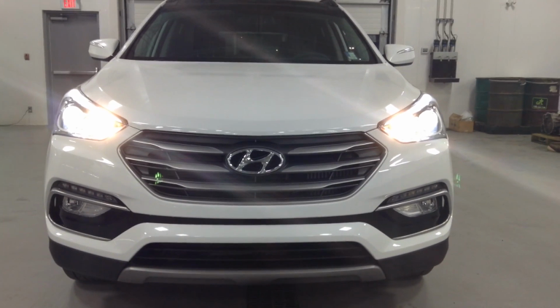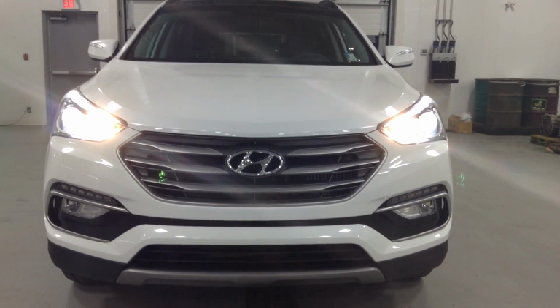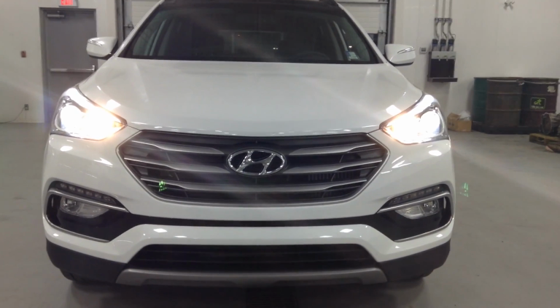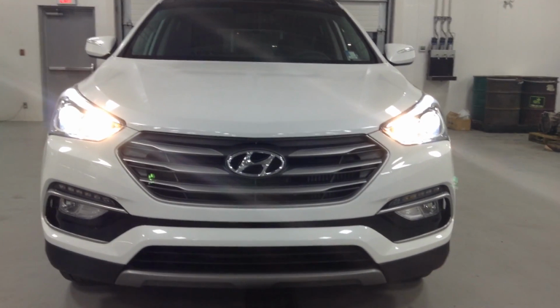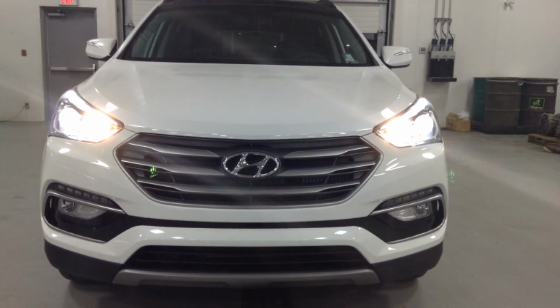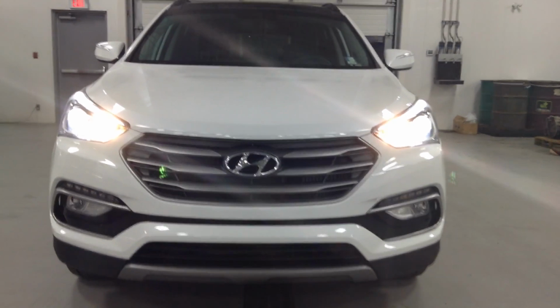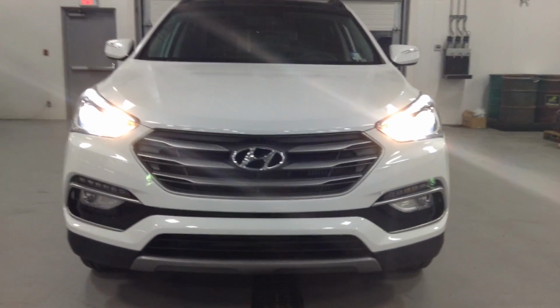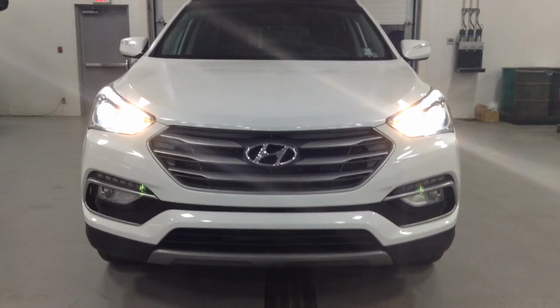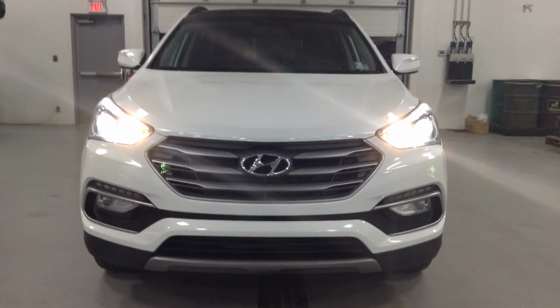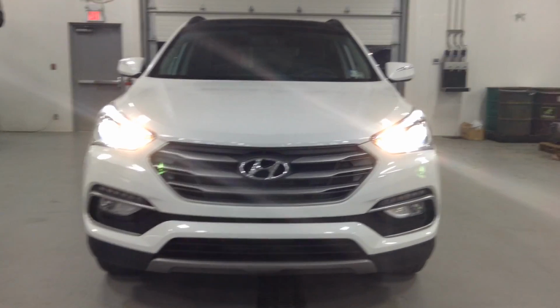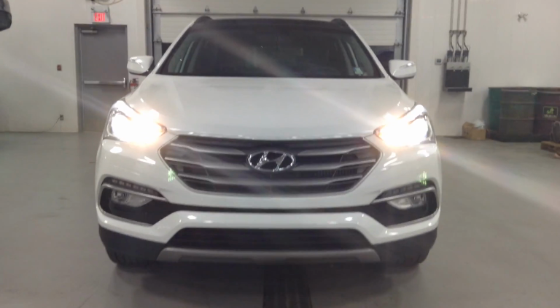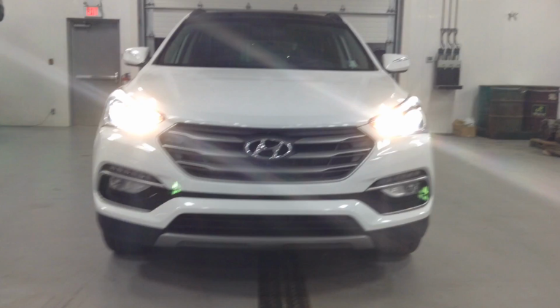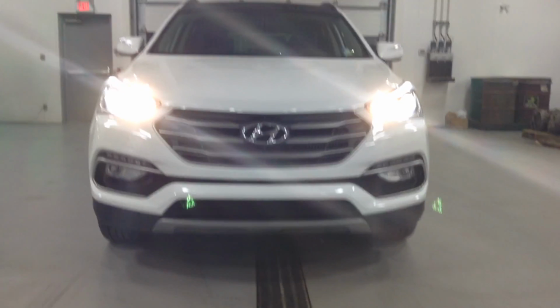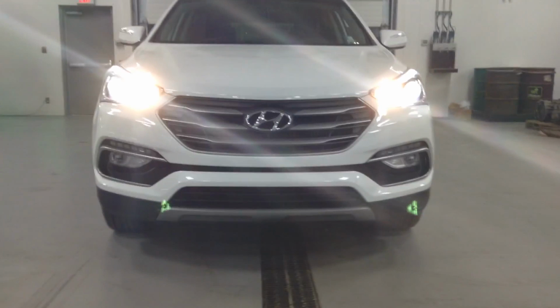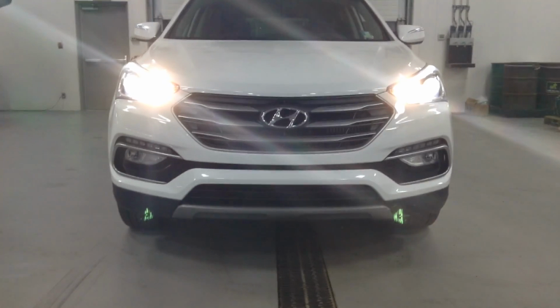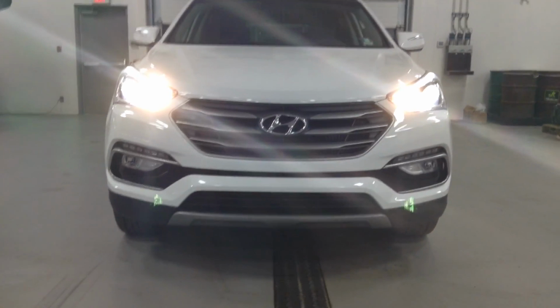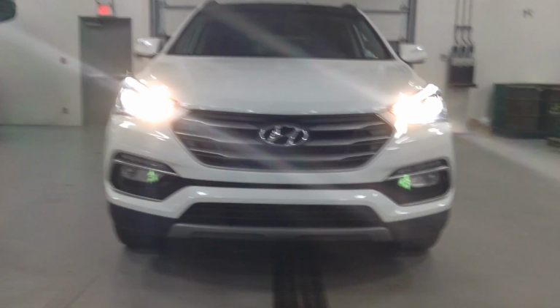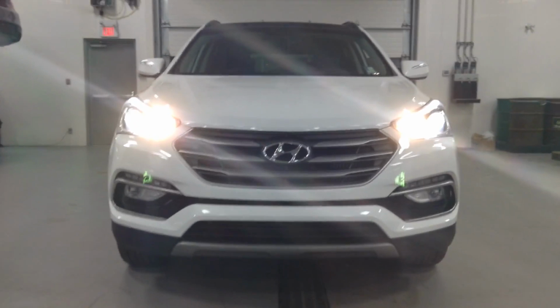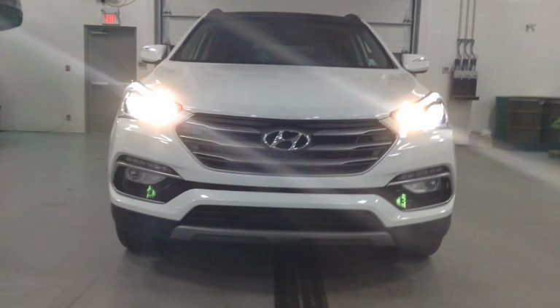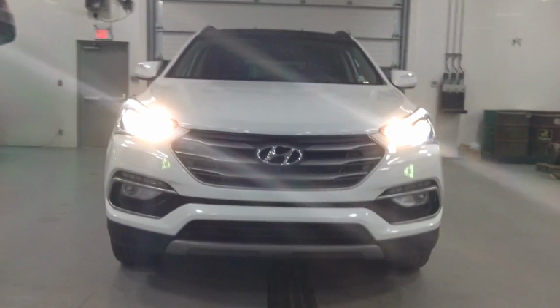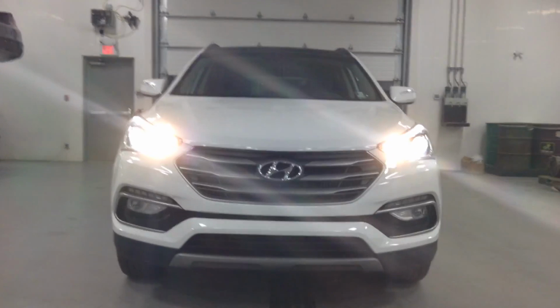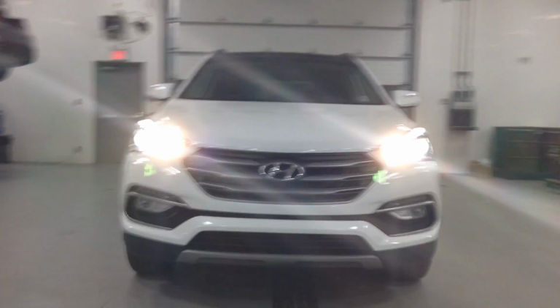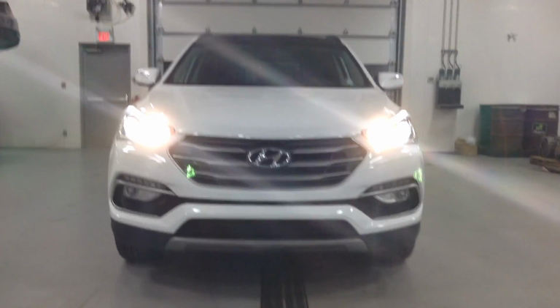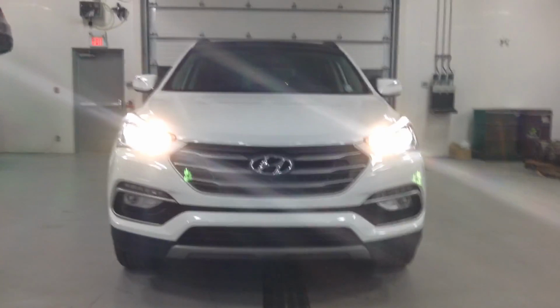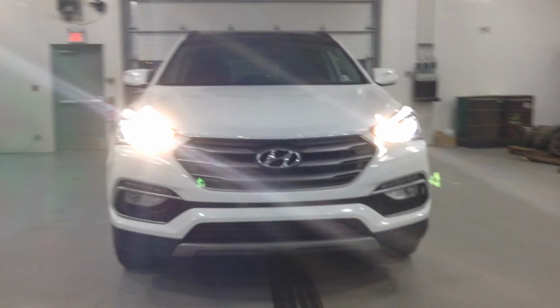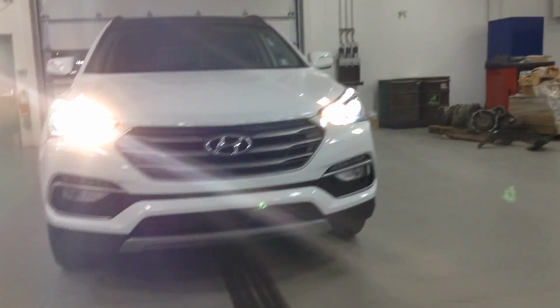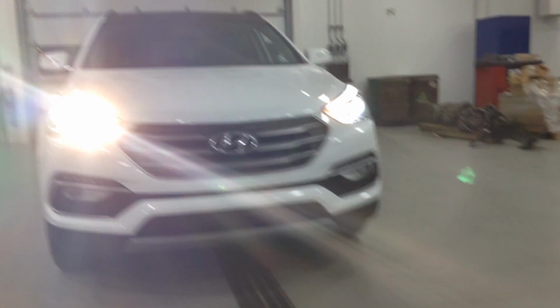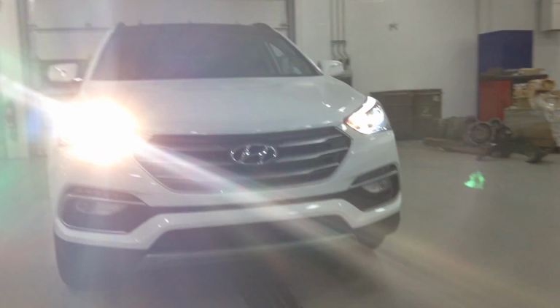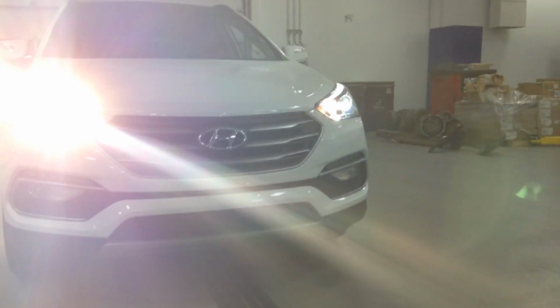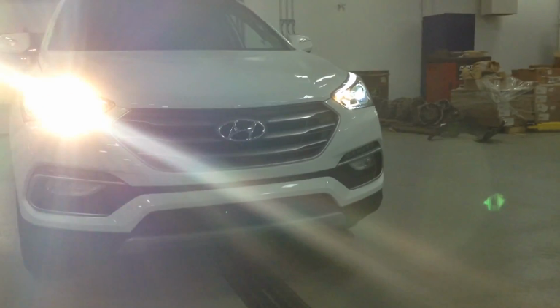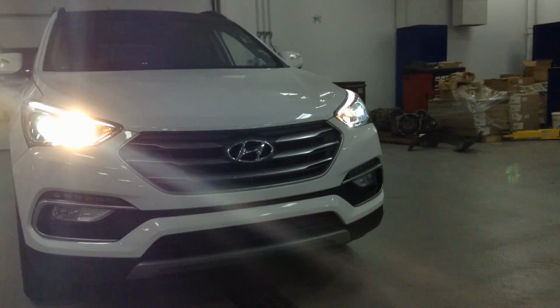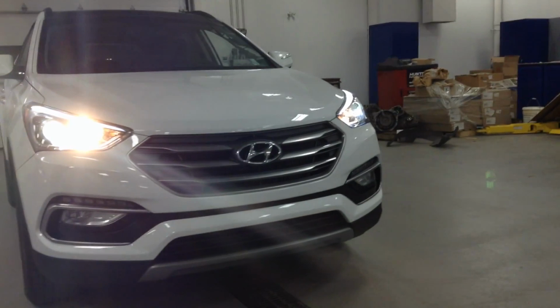Good afternoon from River City Hyundai. My name is Adam and today we have the 2017 Hyundai Santa Fe Limited Edition. I'll highlight a couple of options for you and give you a nice walk around the body so you can take a look for yourself.